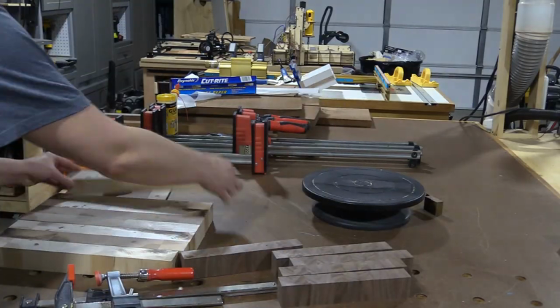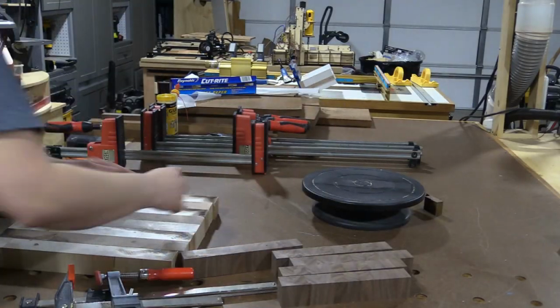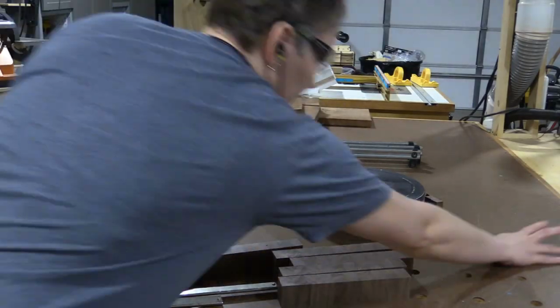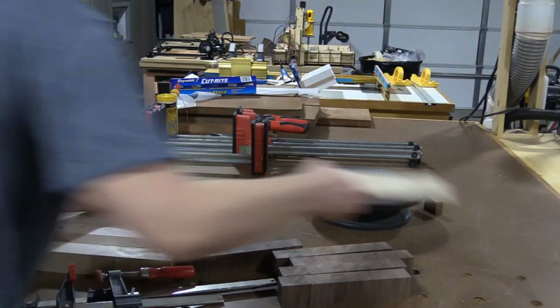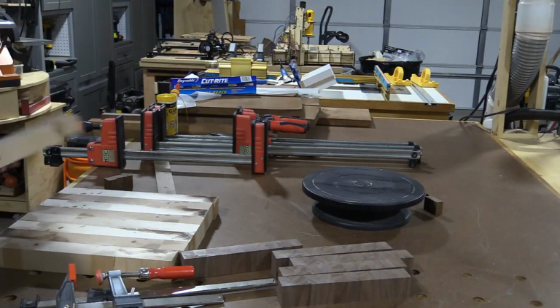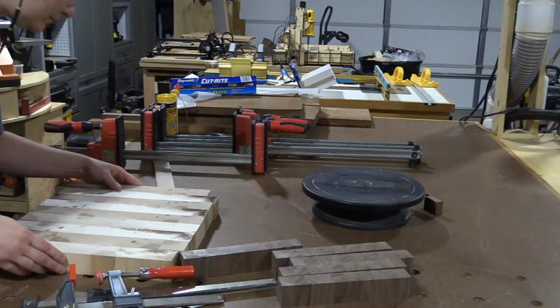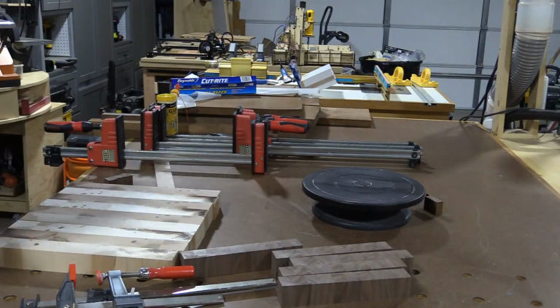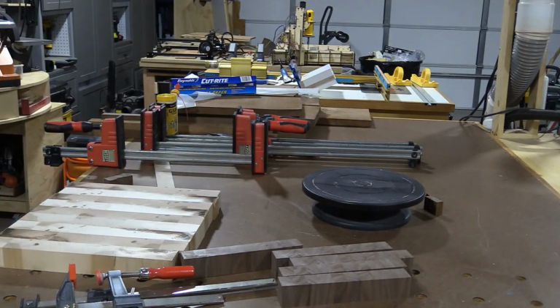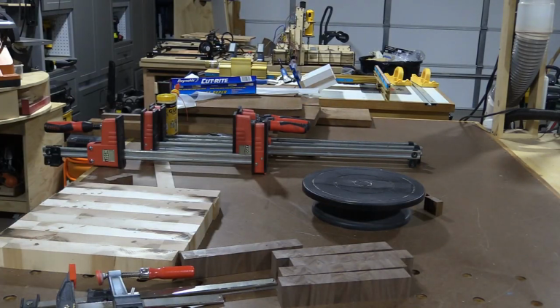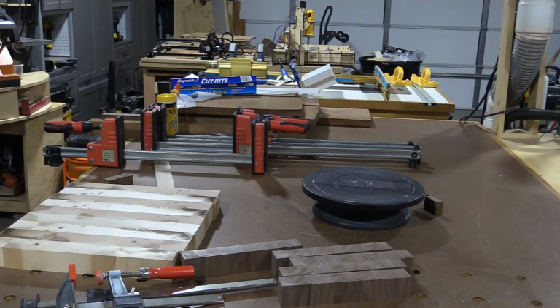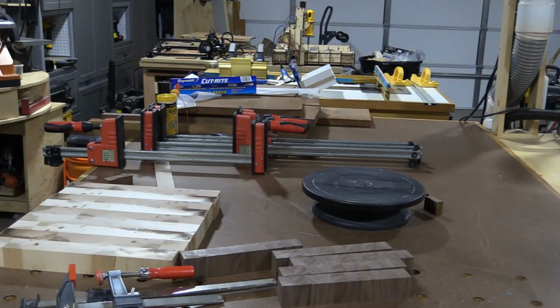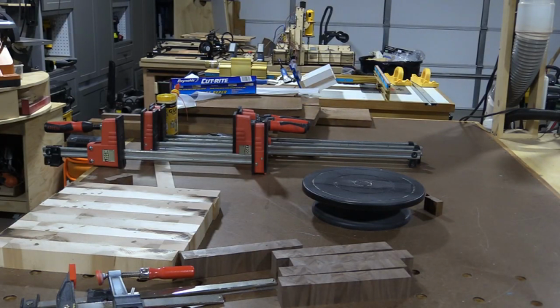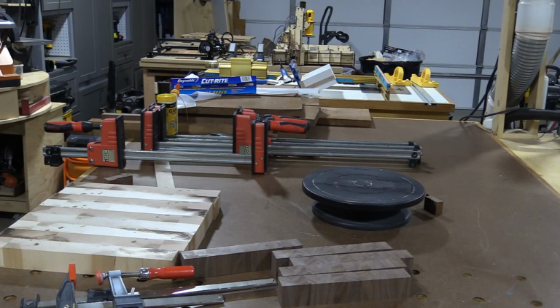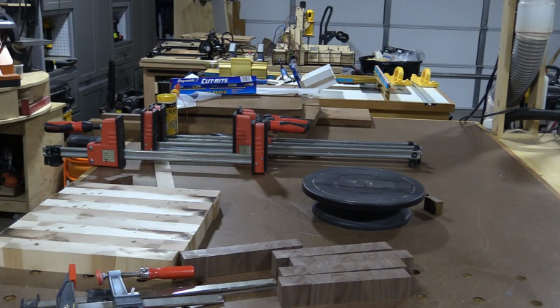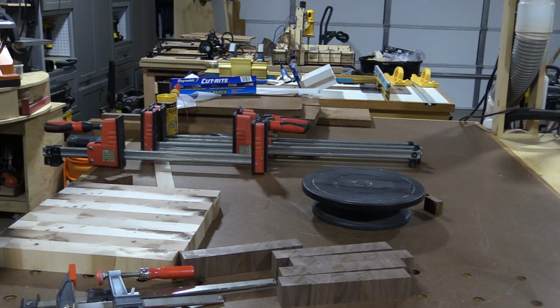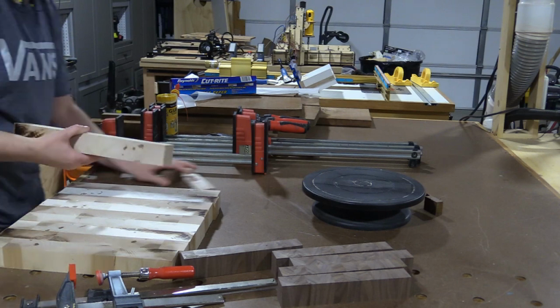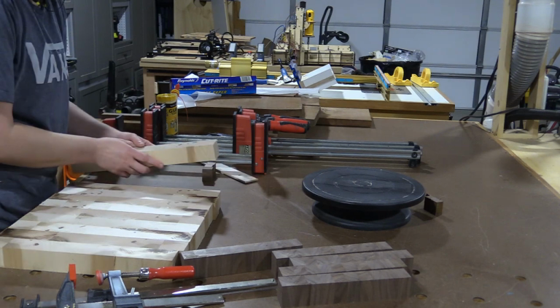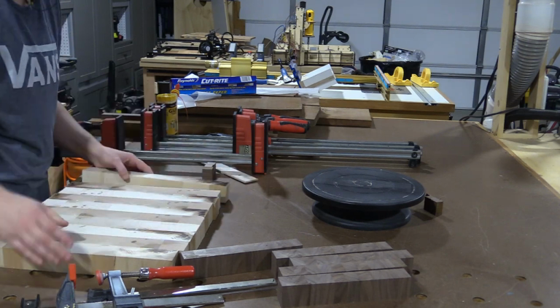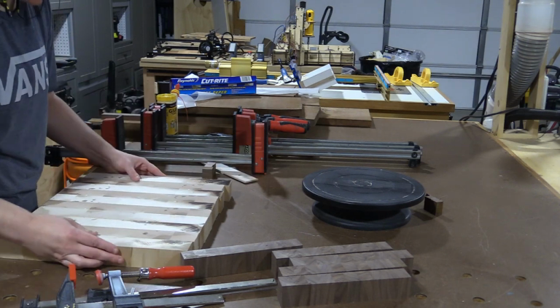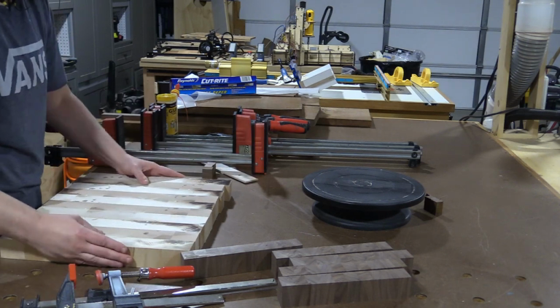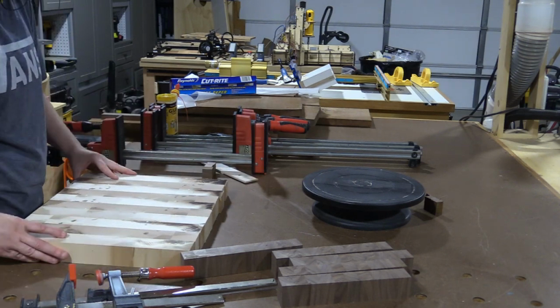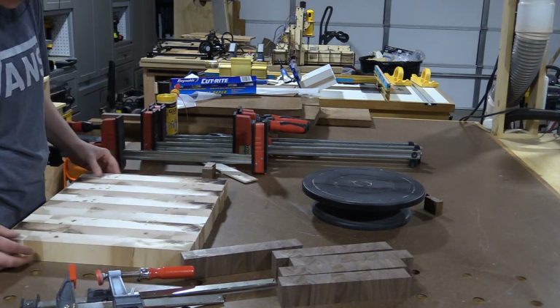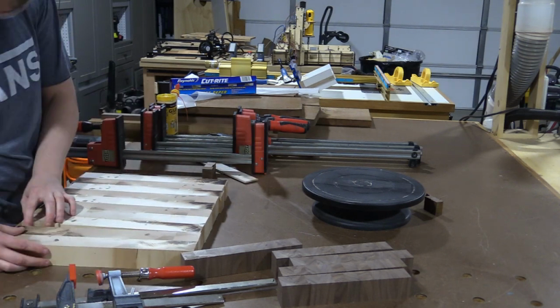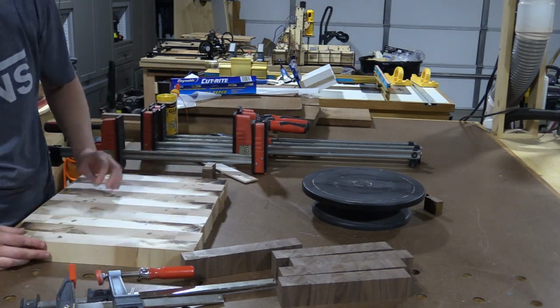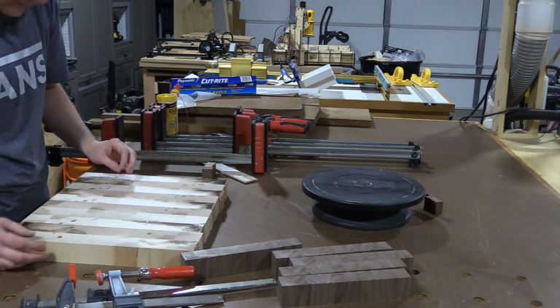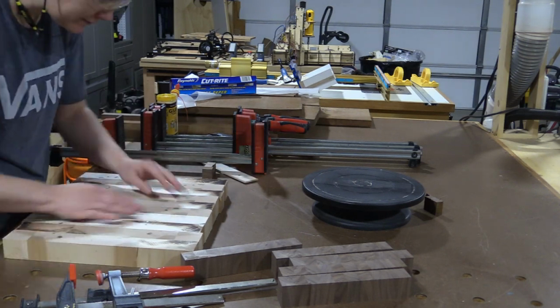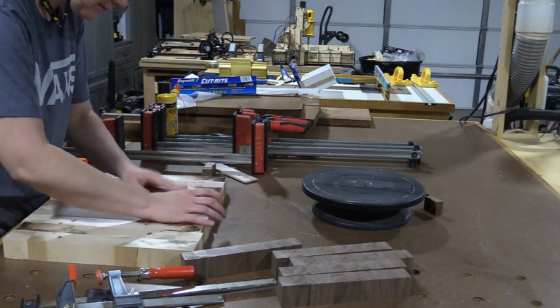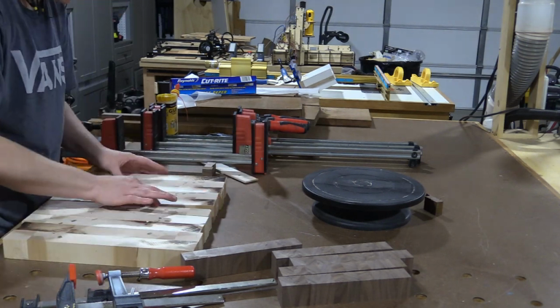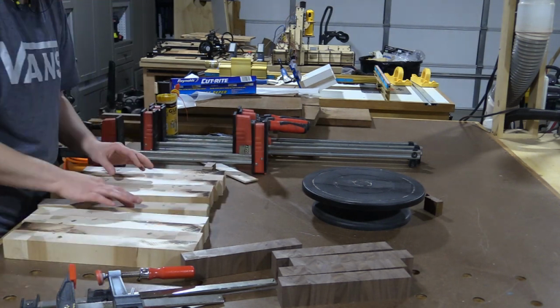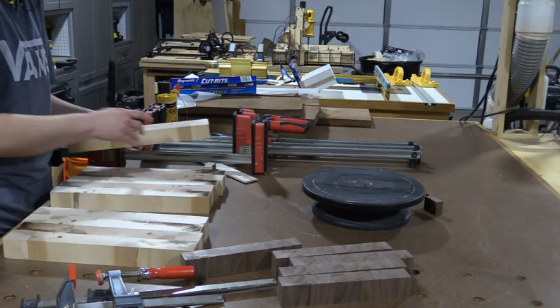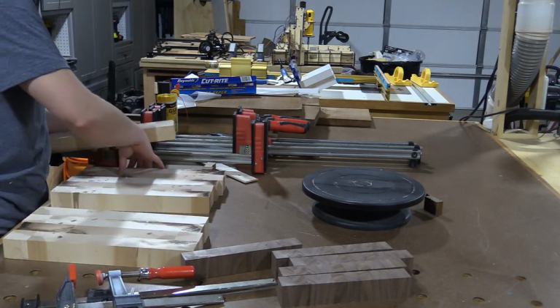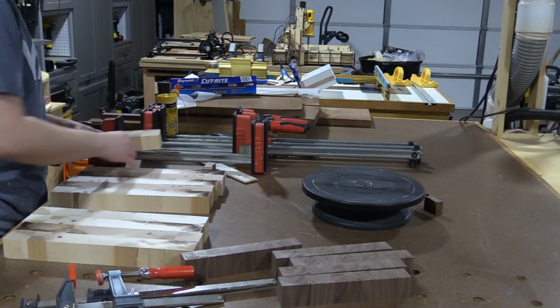To make the pattern more interesting, I'm going to flip these every other one, then I just played around with the arrangement until I got the best look for where the character spots were in the maple.